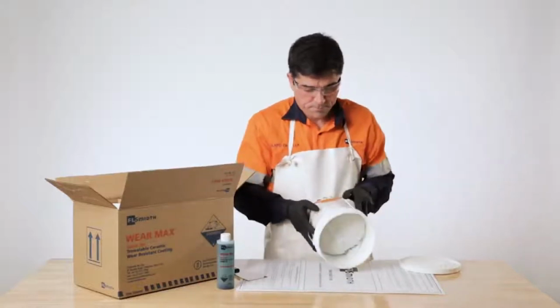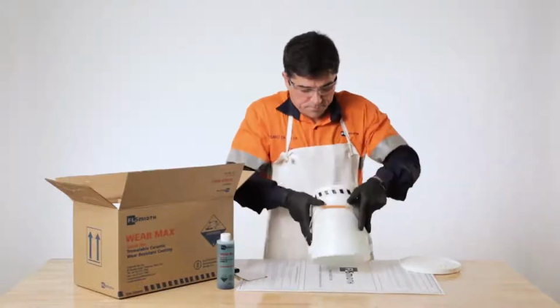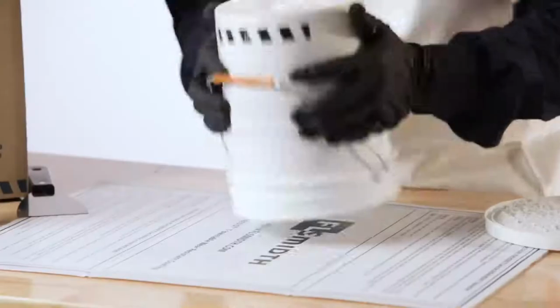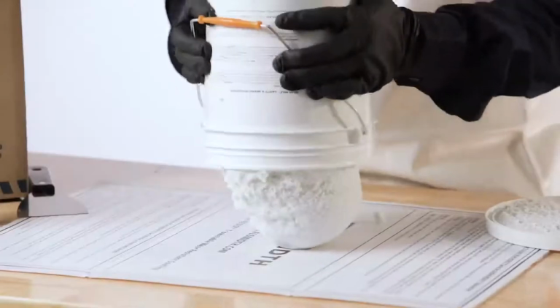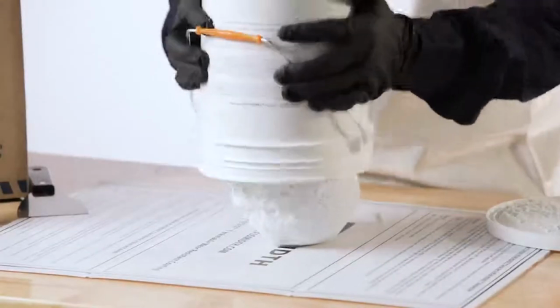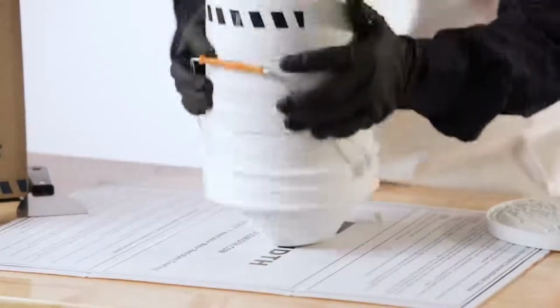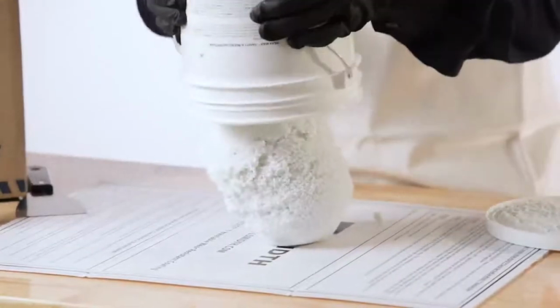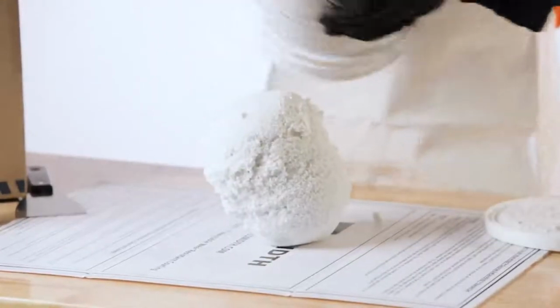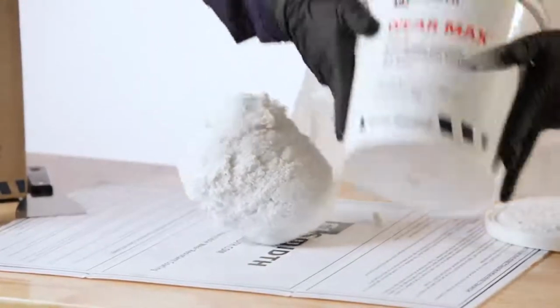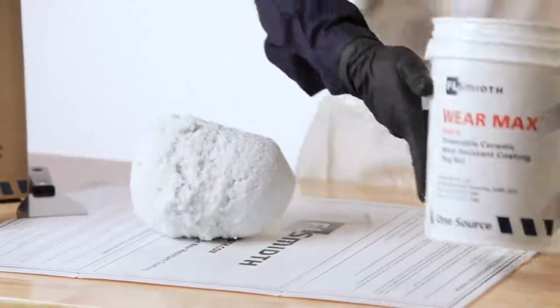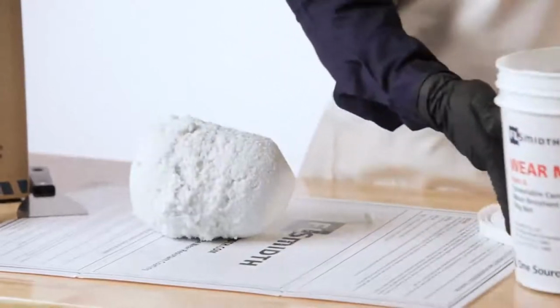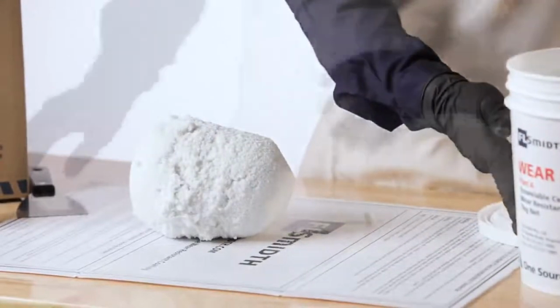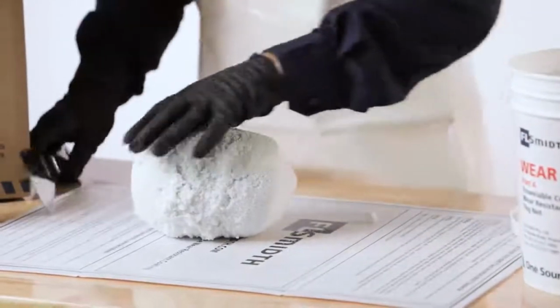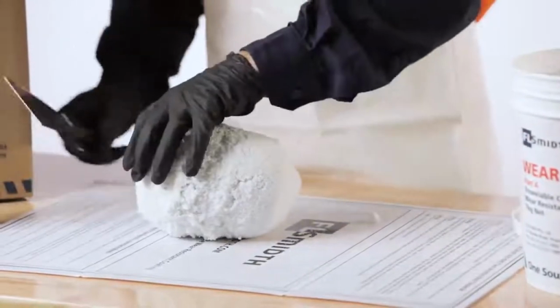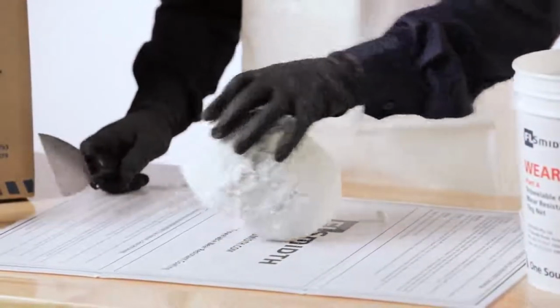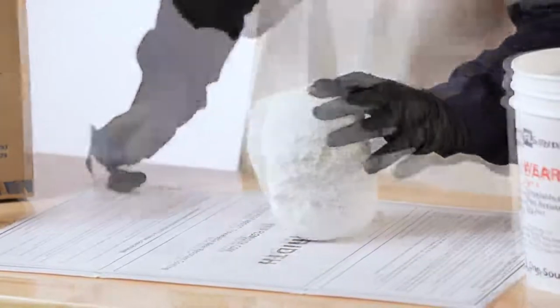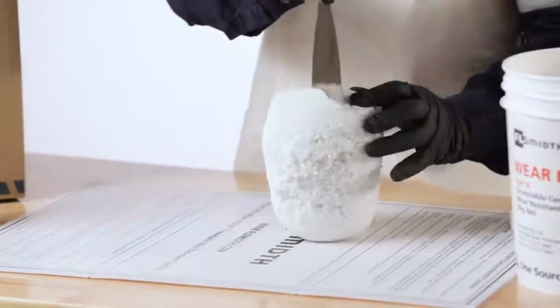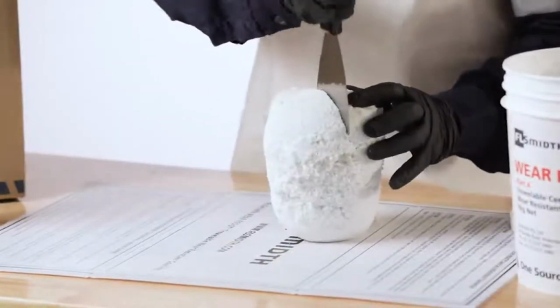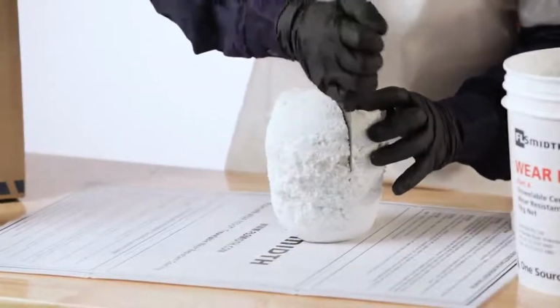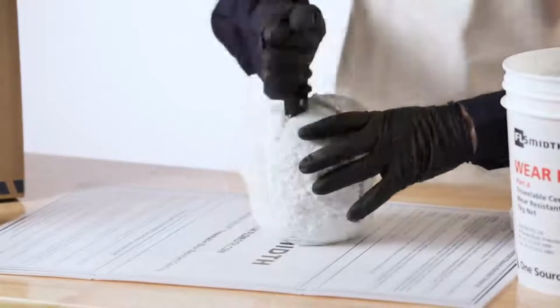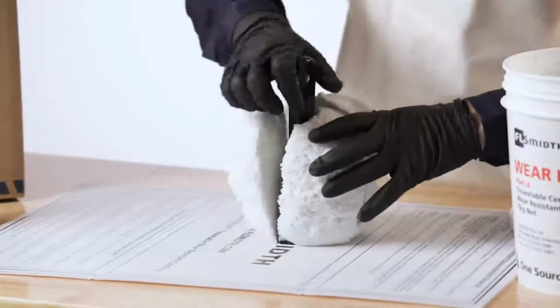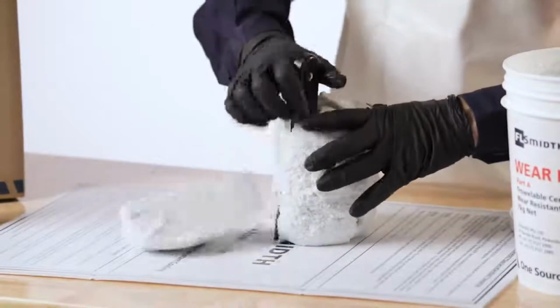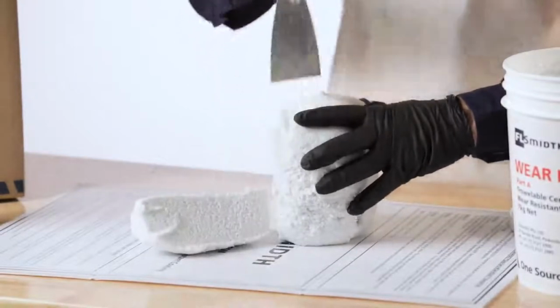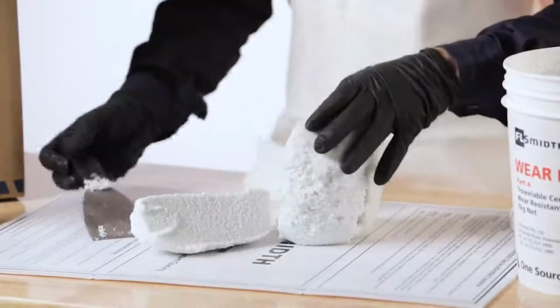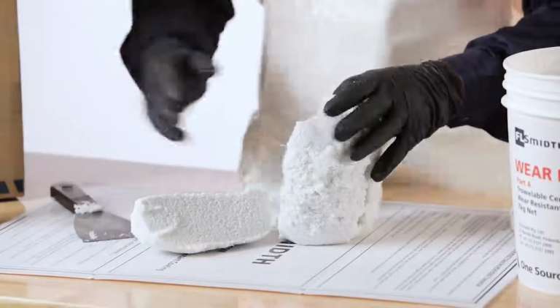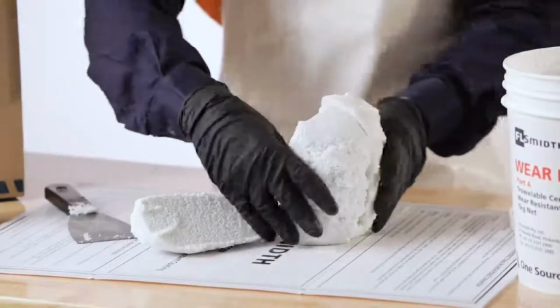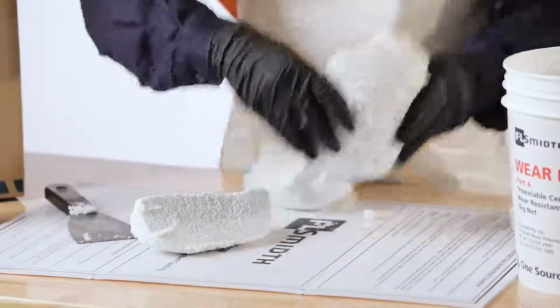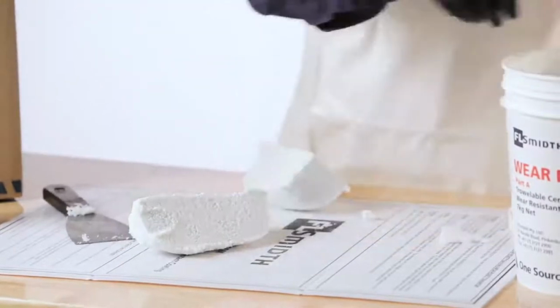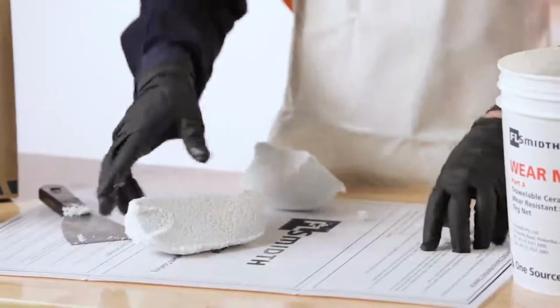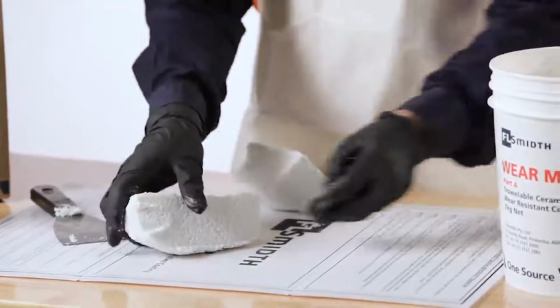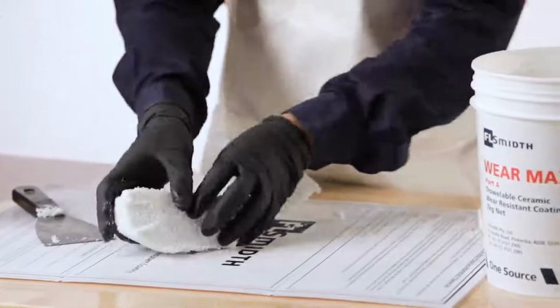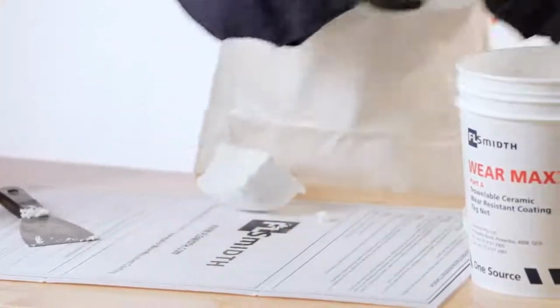Ideally, the complete contents of both Part A and Part B containers in the 7kg kit should be emptied onto the mixing board and mixed together thoroughly. In this demonstration, we will show how to keep the ratios the same when only one quarter of the kit is needed.